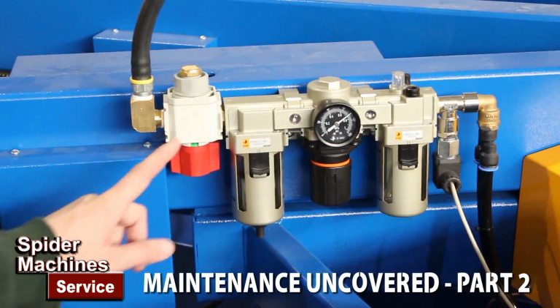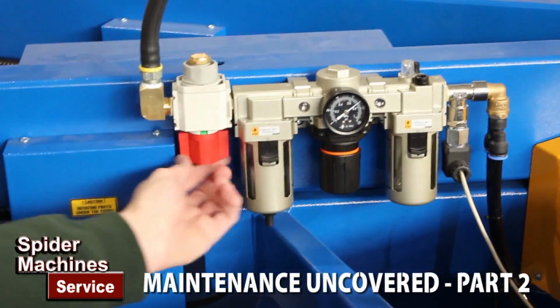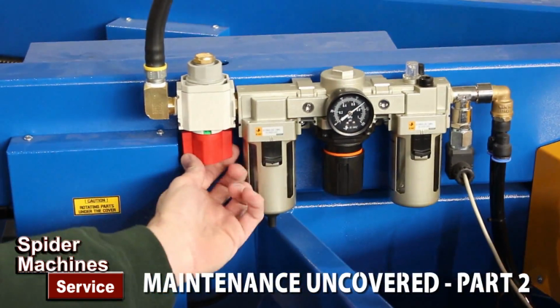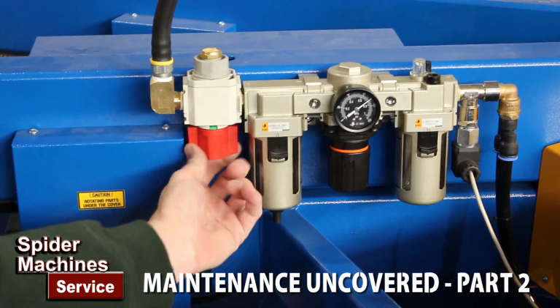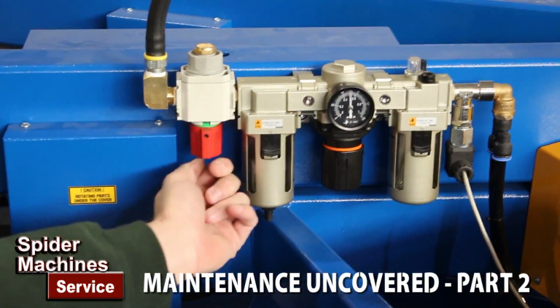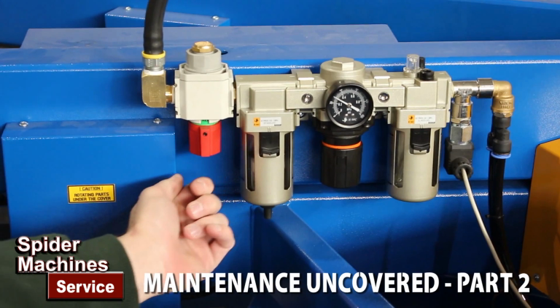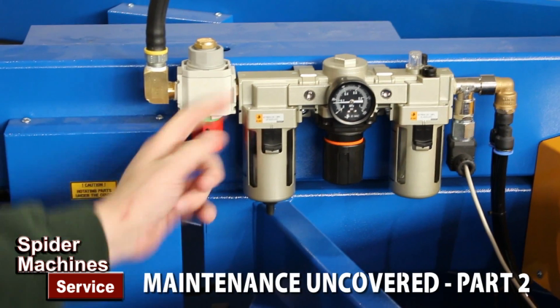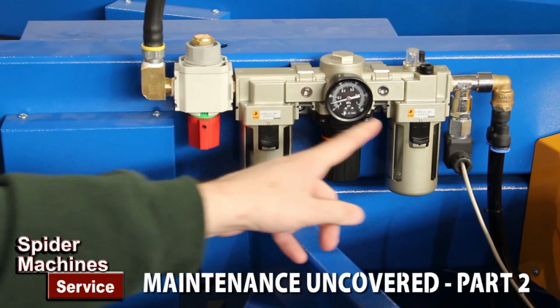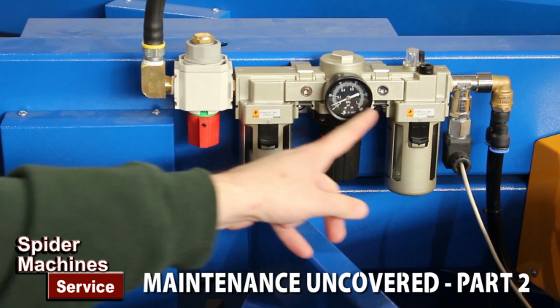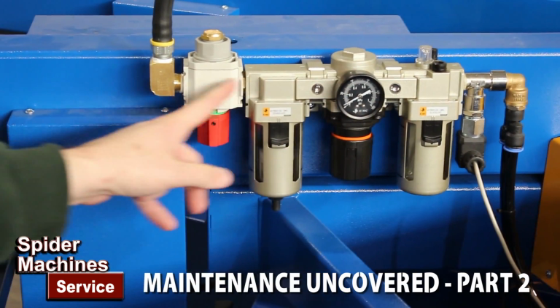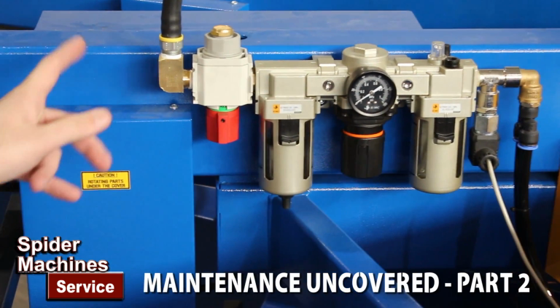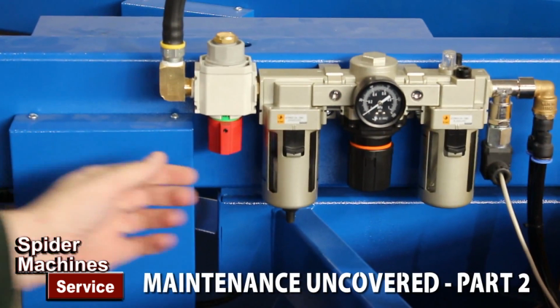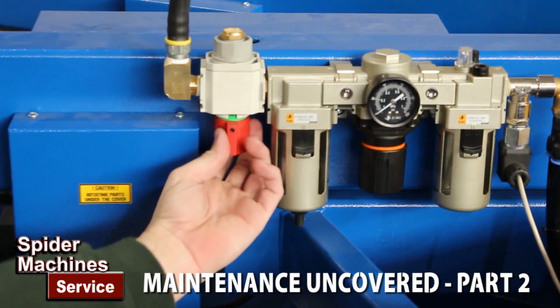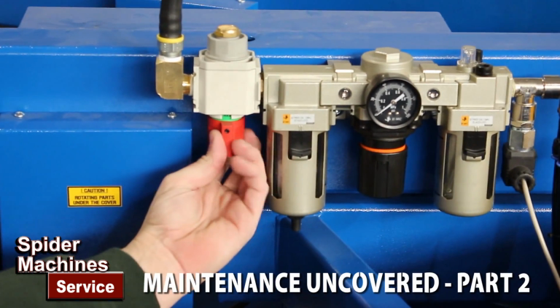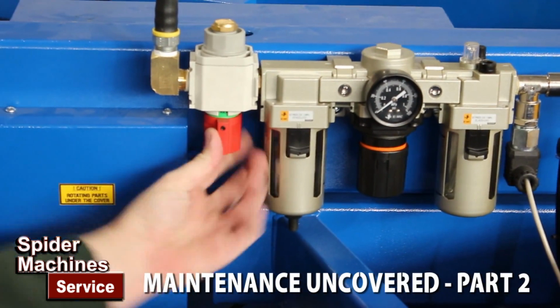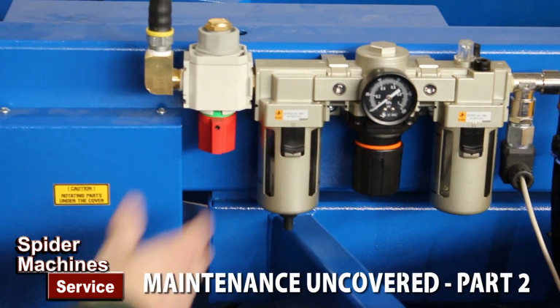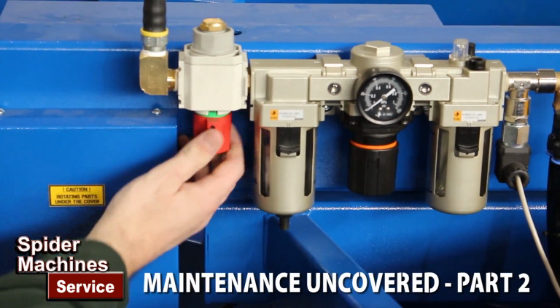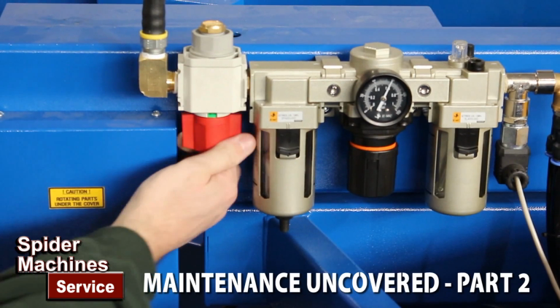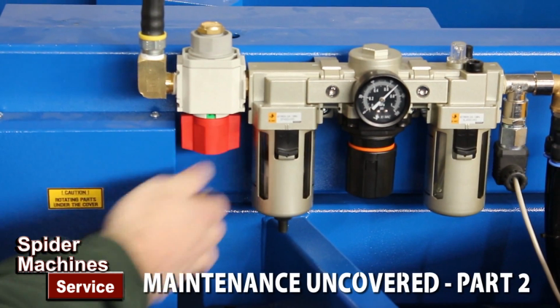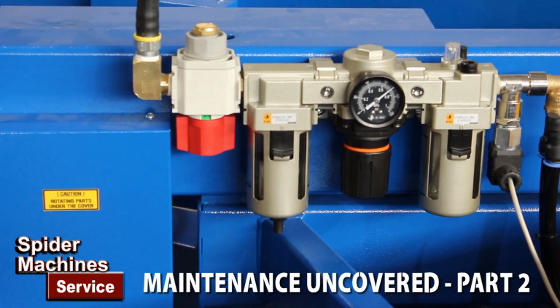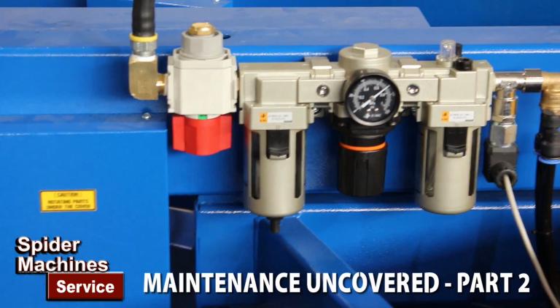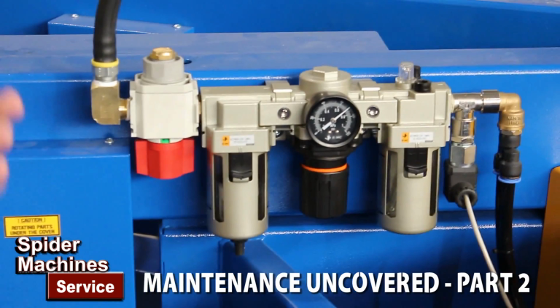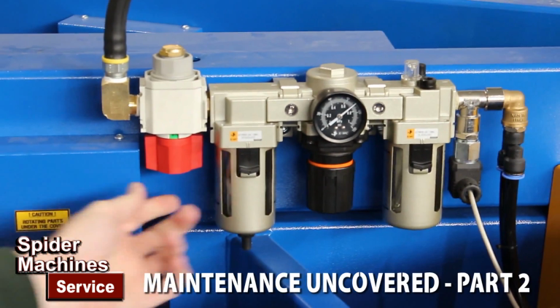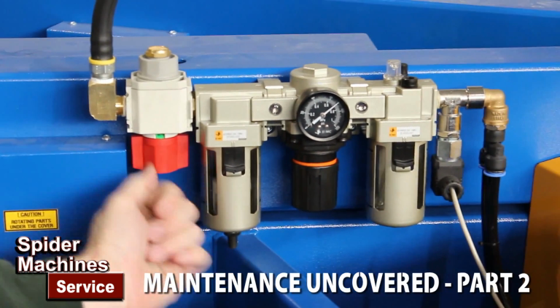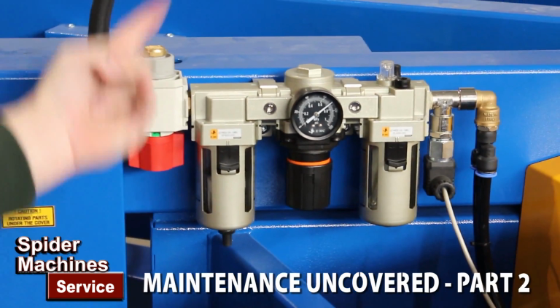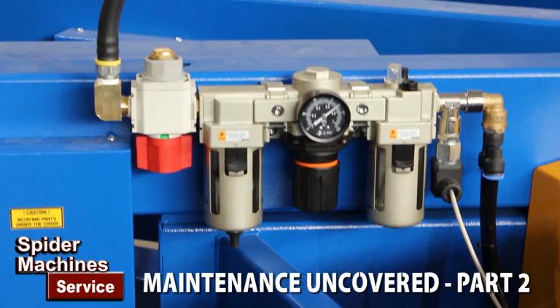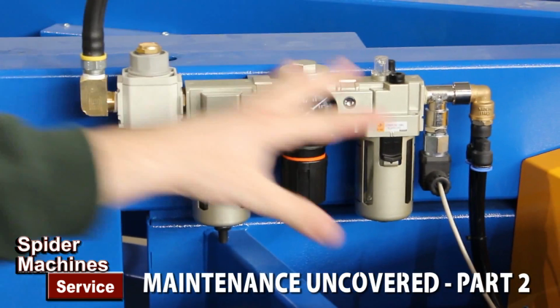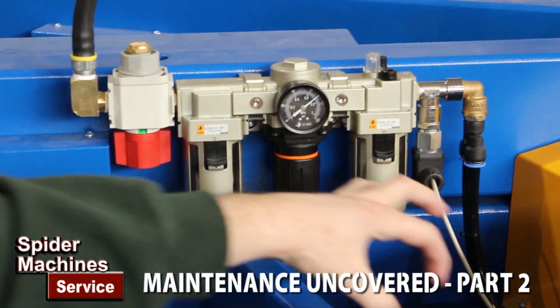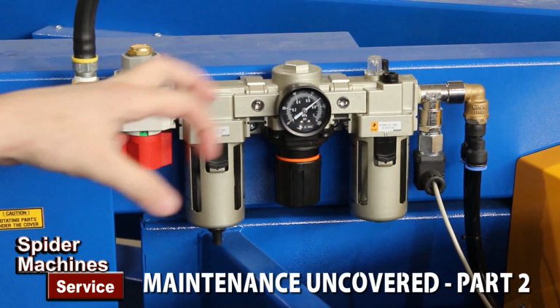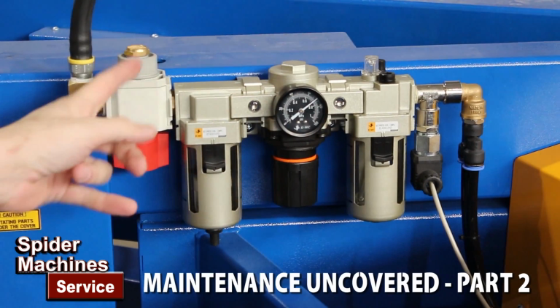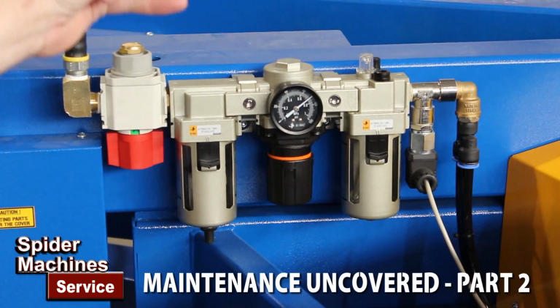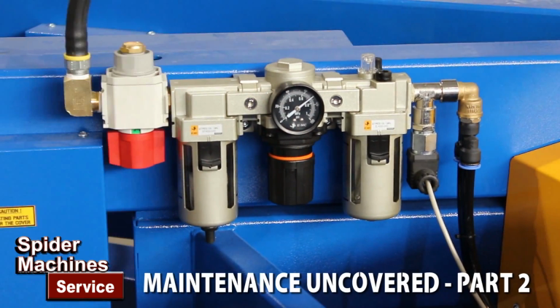This is your shutoff. Turn that and it pulls all the air out of the machine. Some people call this a manual dump valve, but basically you flip that switch and it takes all the air from the machine and runs it to atmosphere.